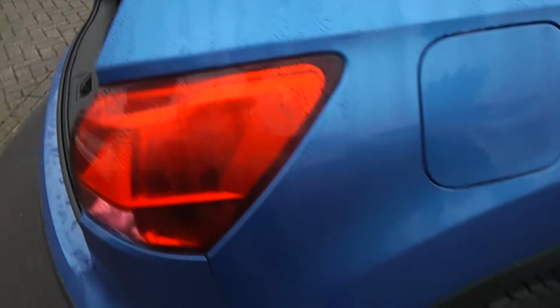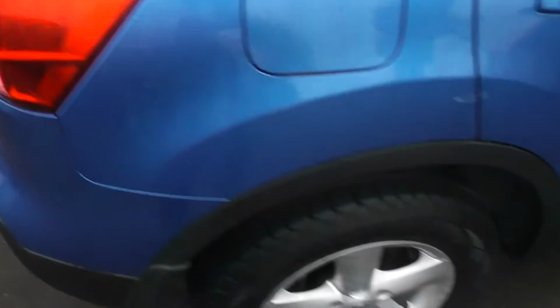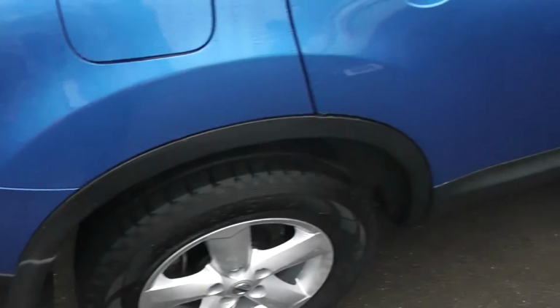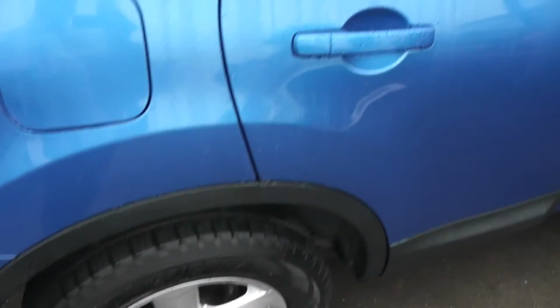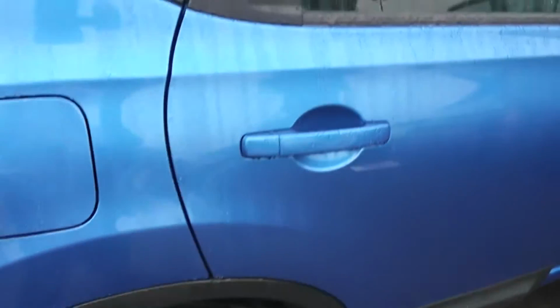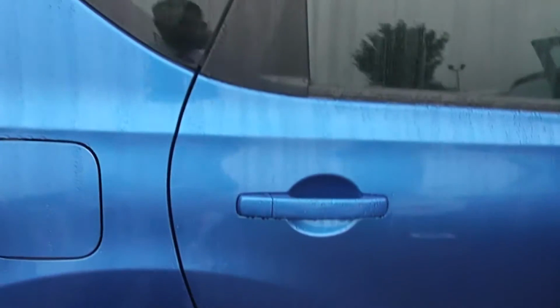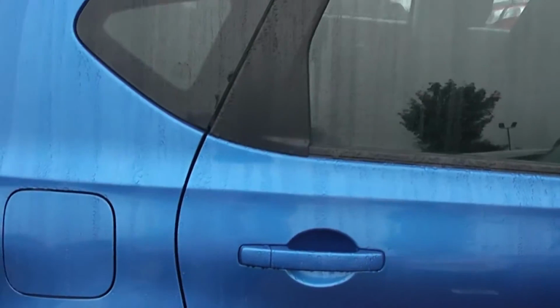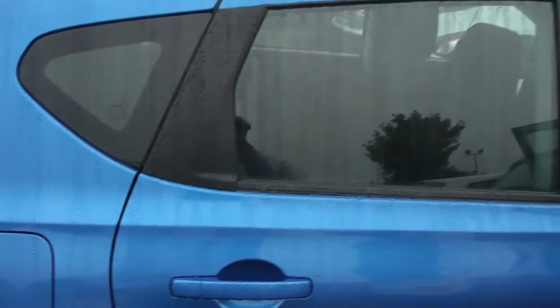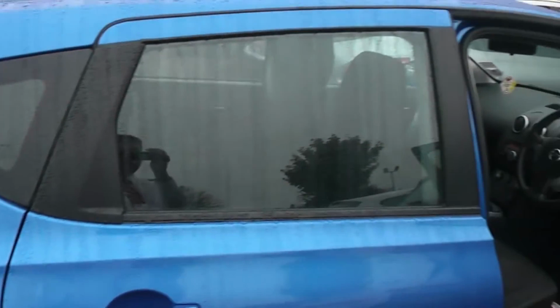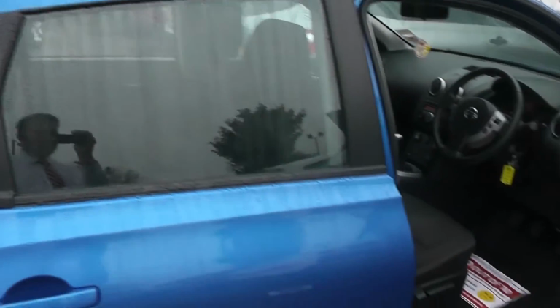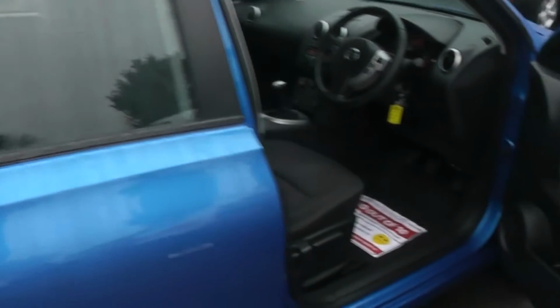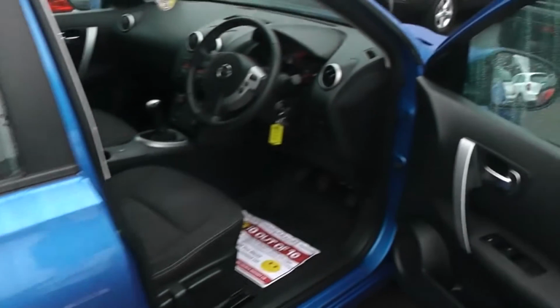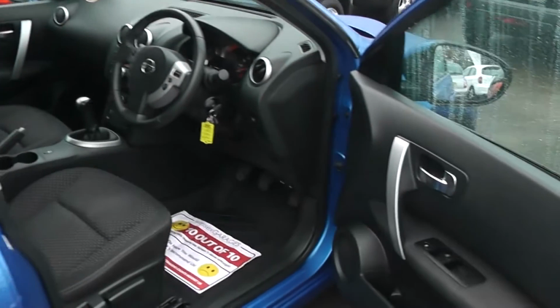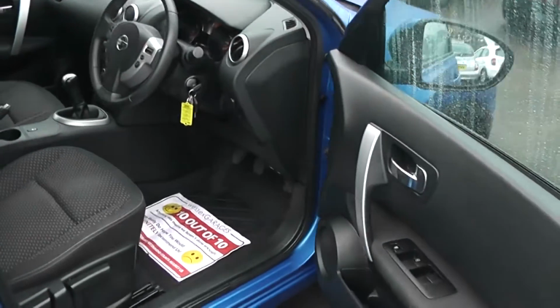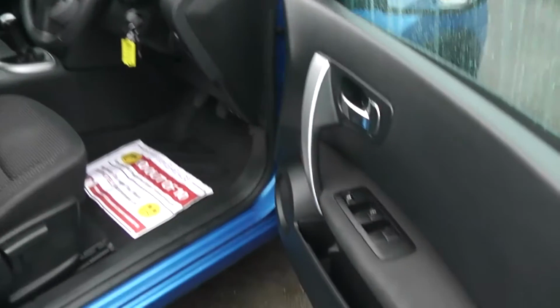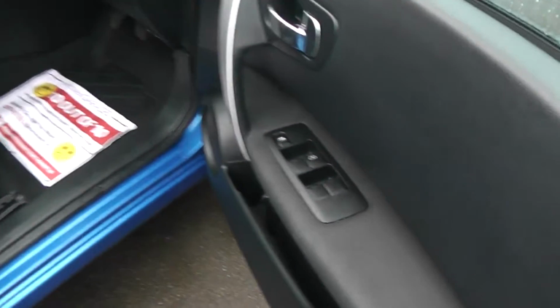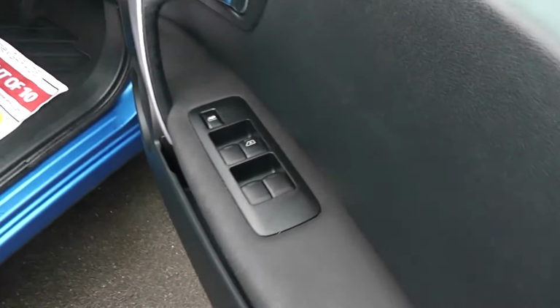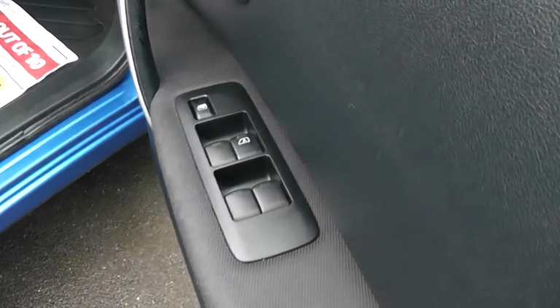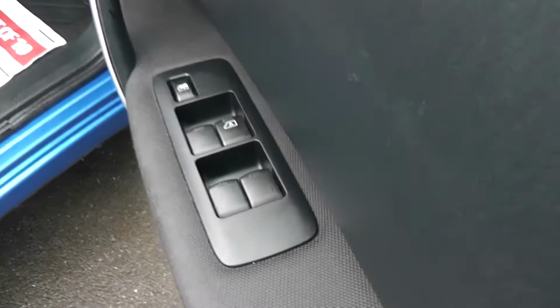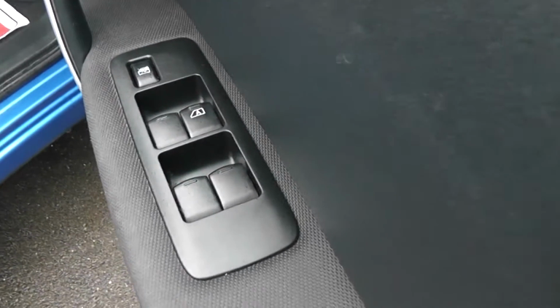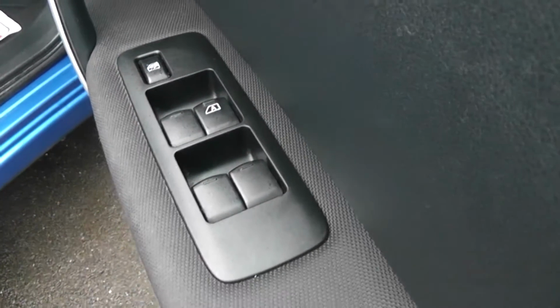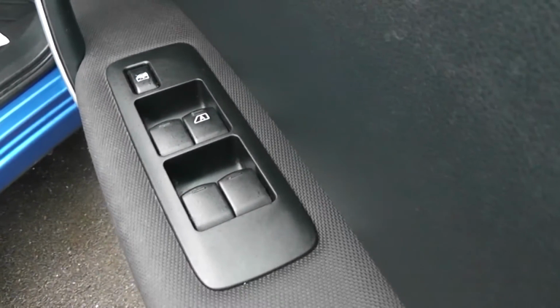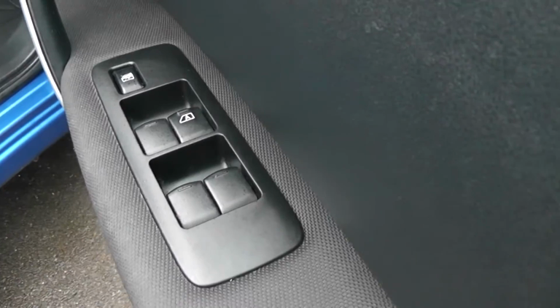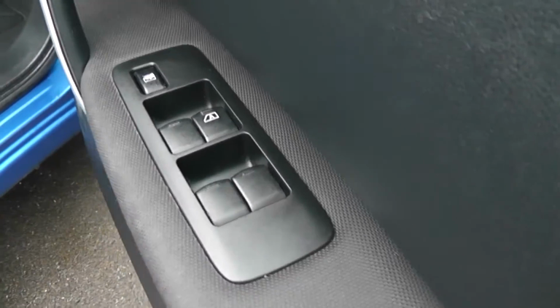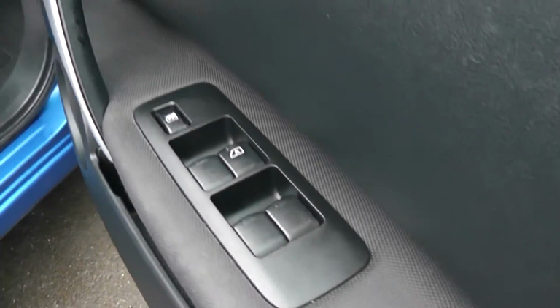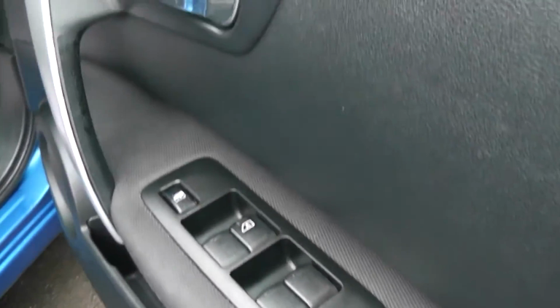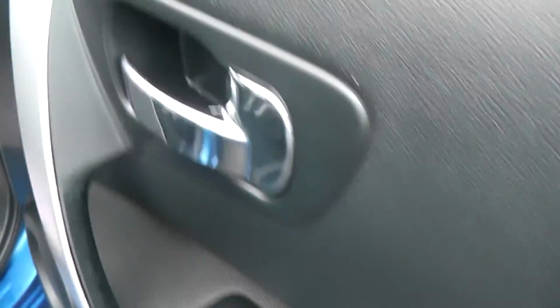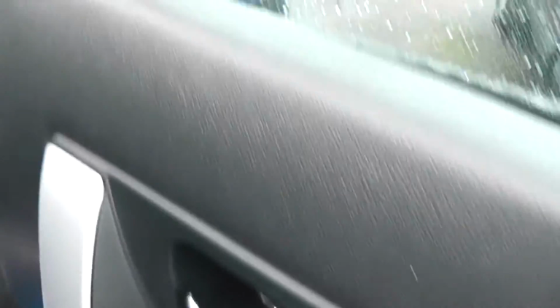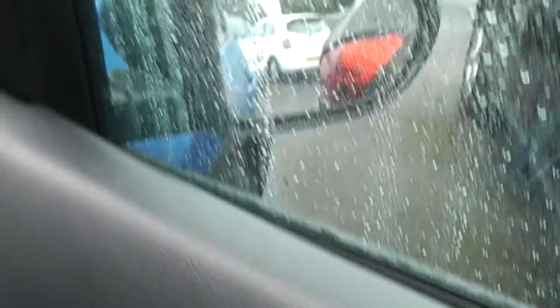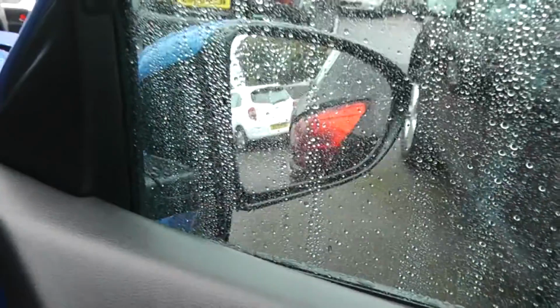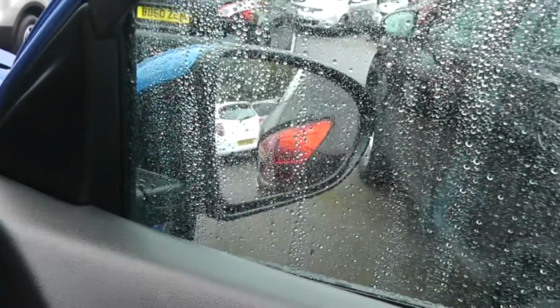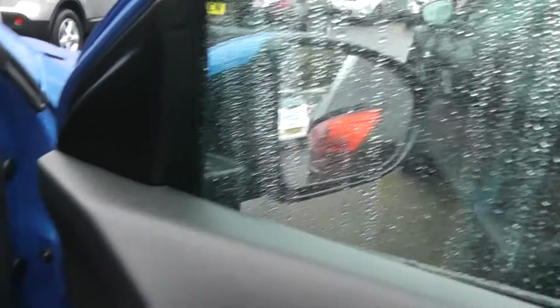As with all the Qashqais, it's a five-door car. Taking a look in the driver's door, we have the controls for the front and rear electric windows. The door mirrors are electric and fully adjustable.